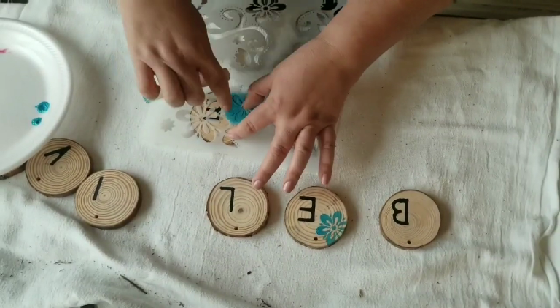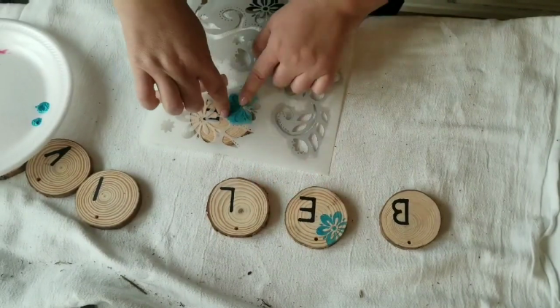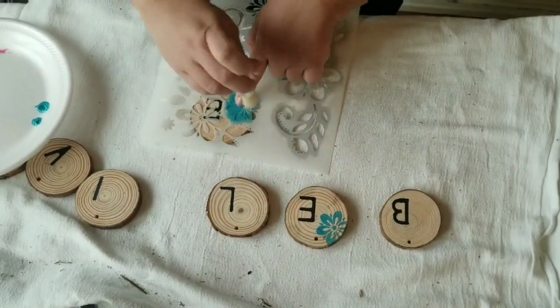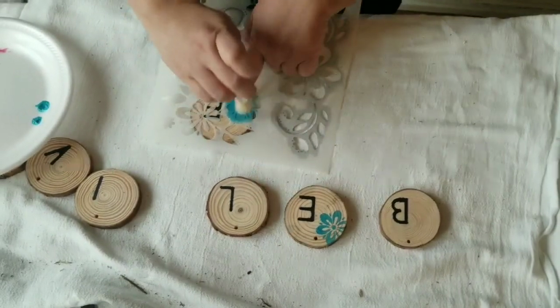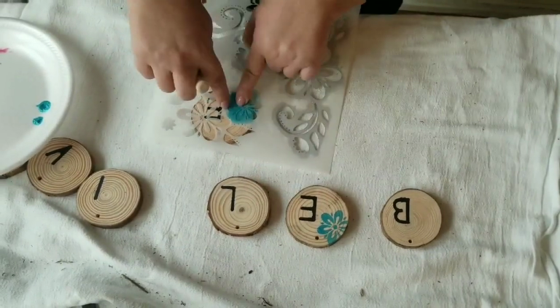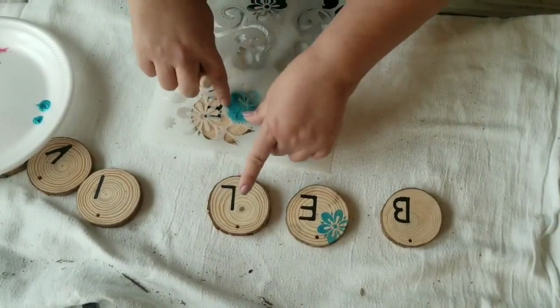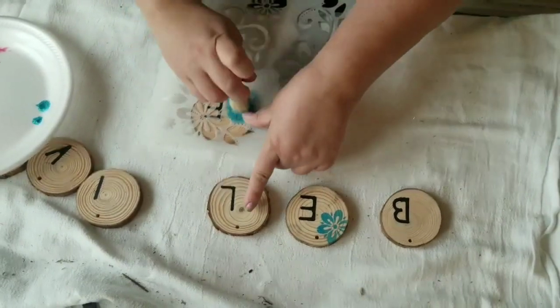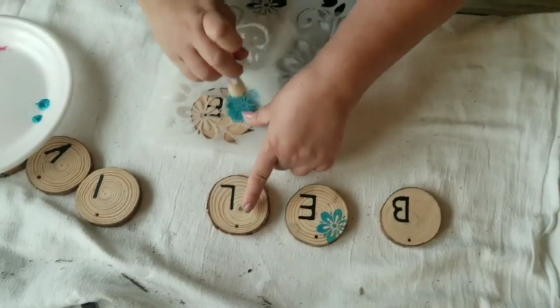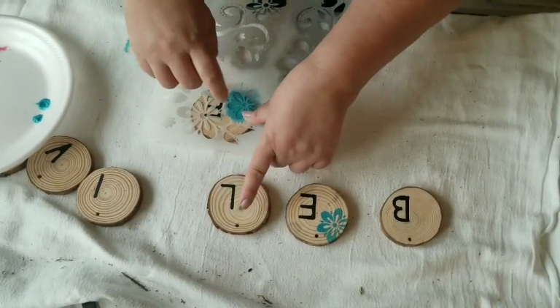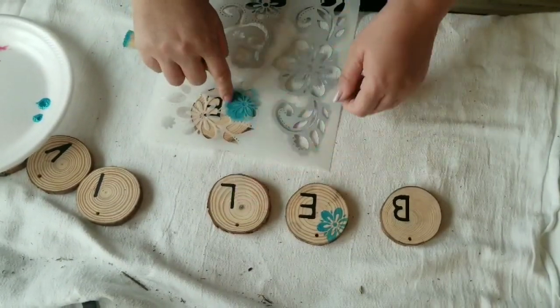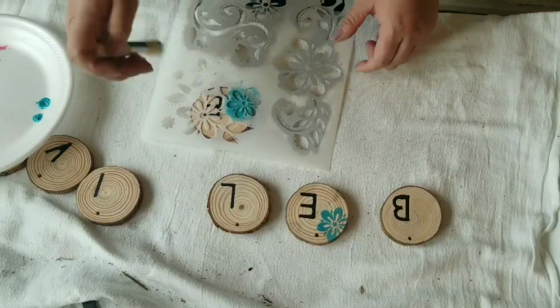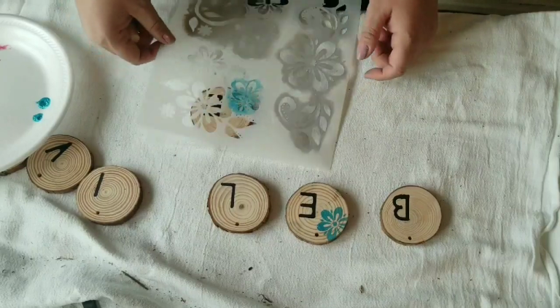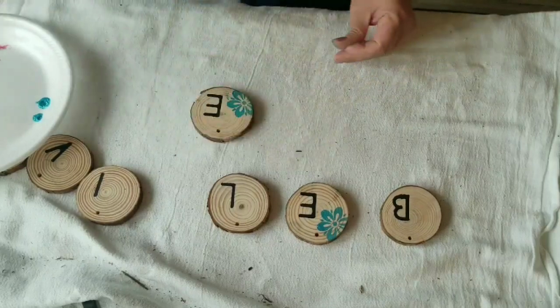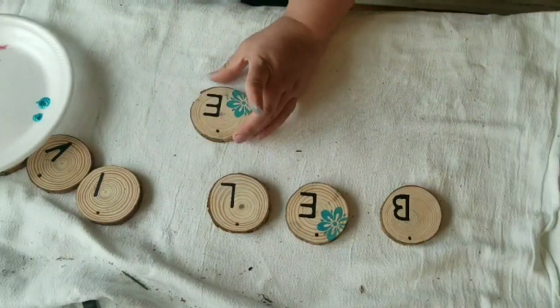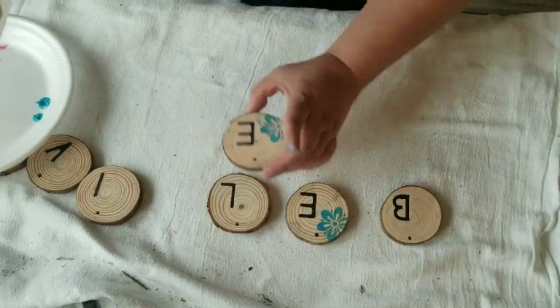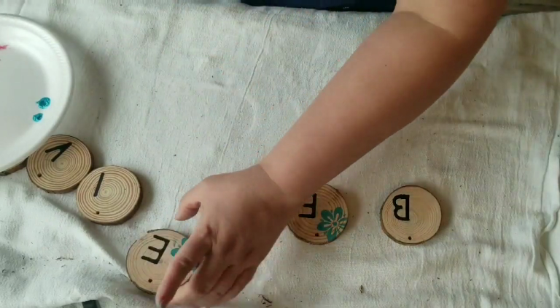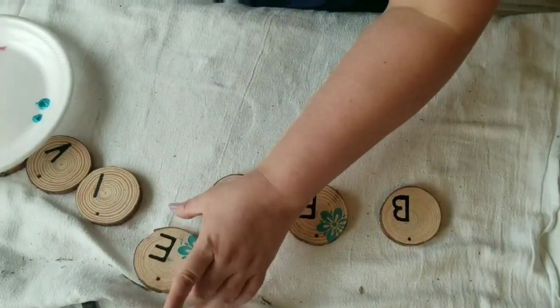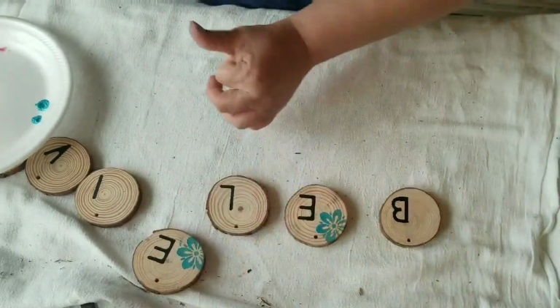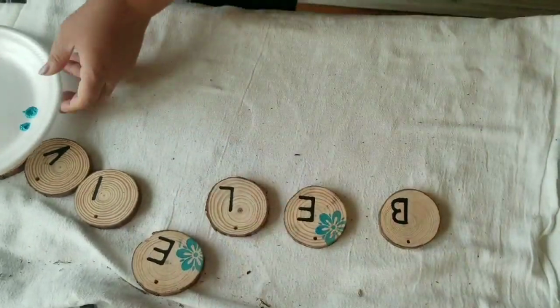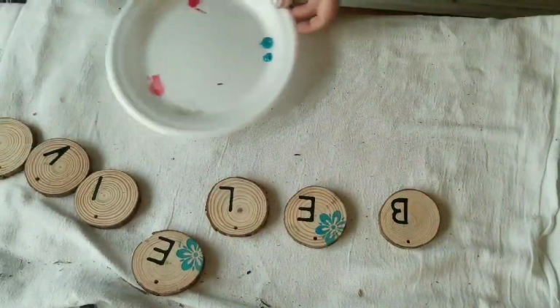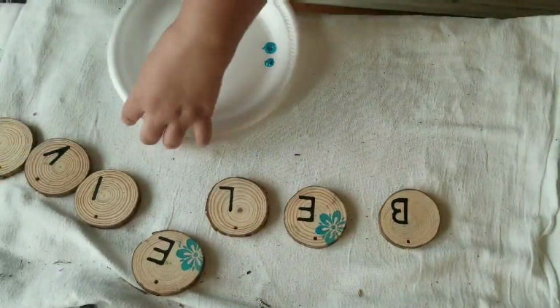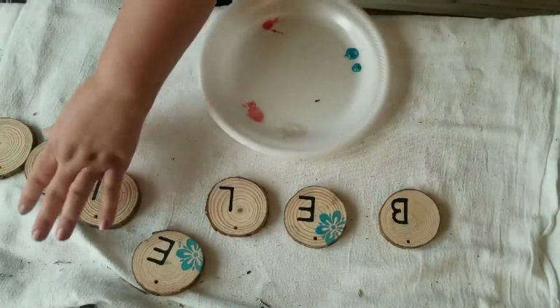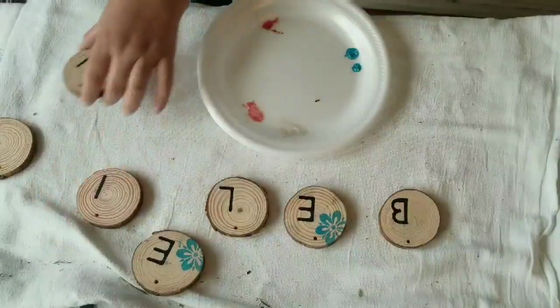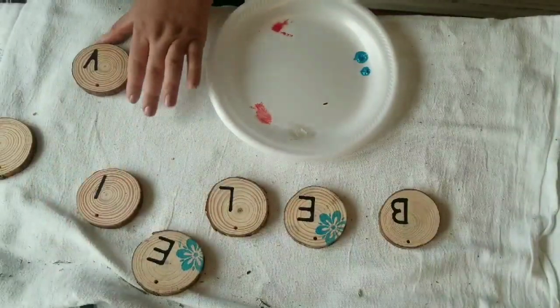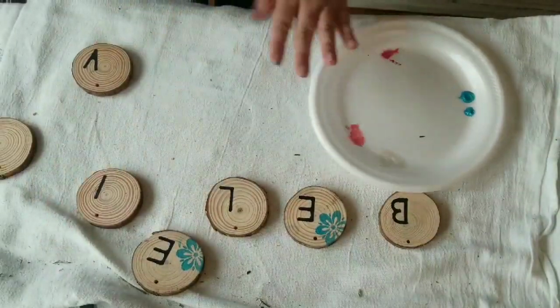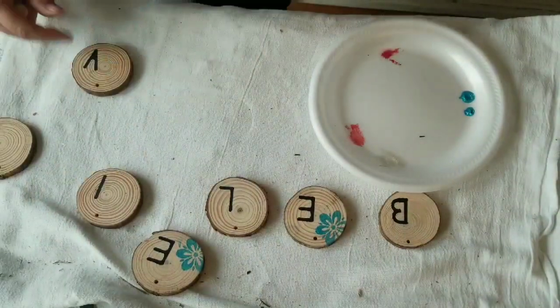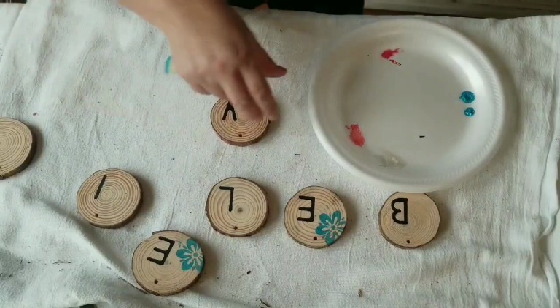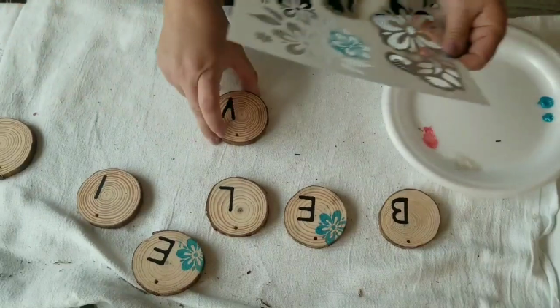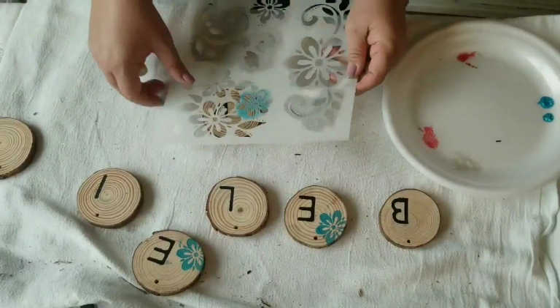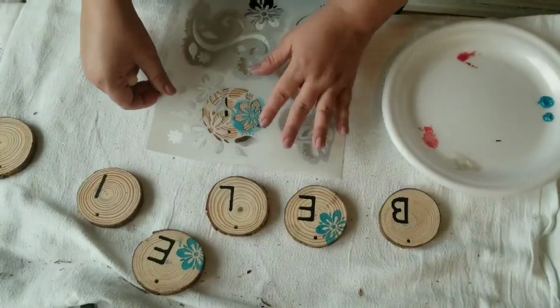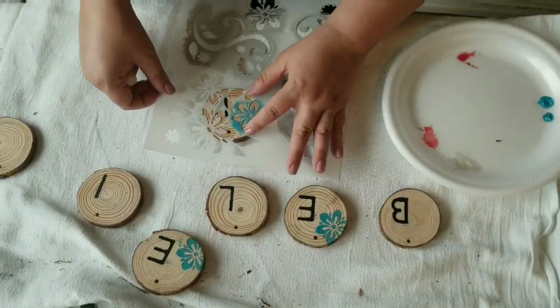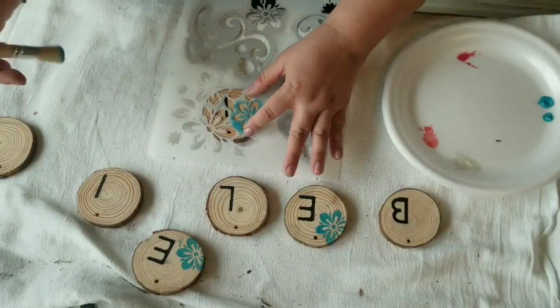This color is absolutely beautiful. It only needed one coat and it just goes on so beautifully — this stencil is really great to work with.